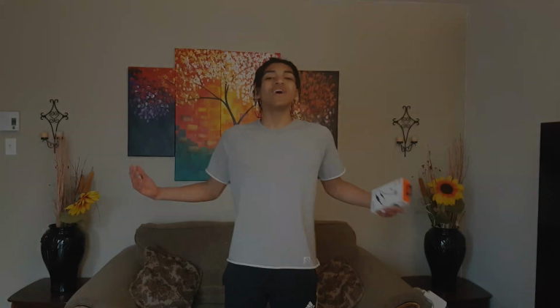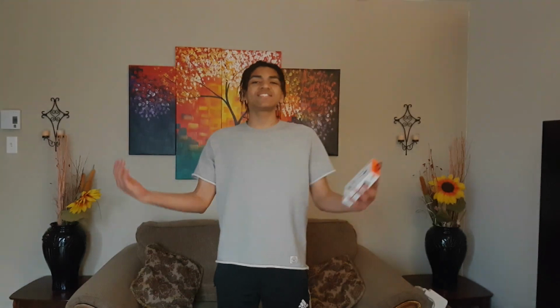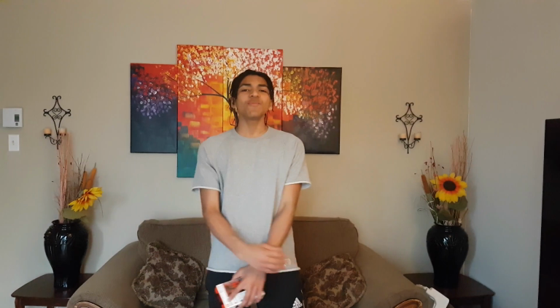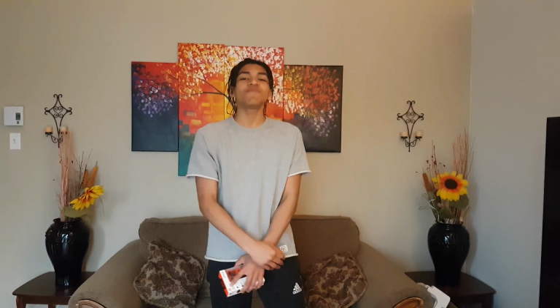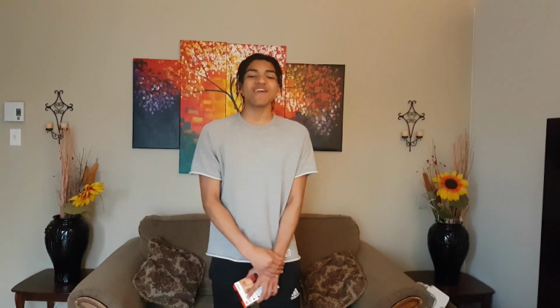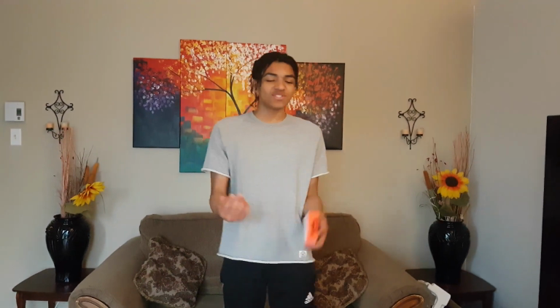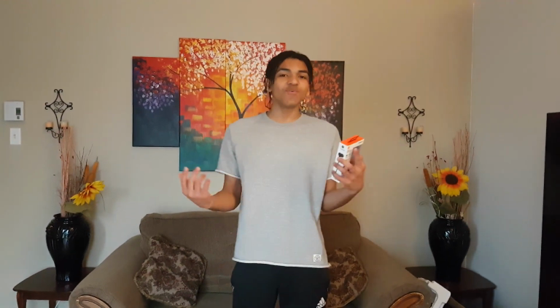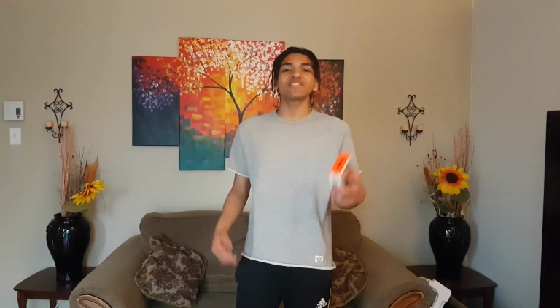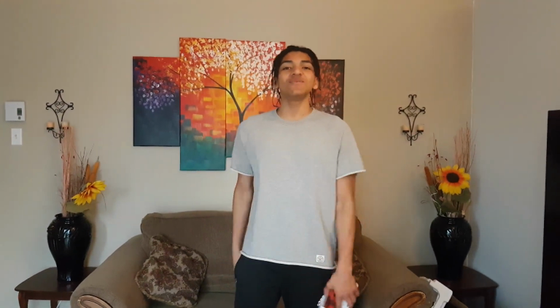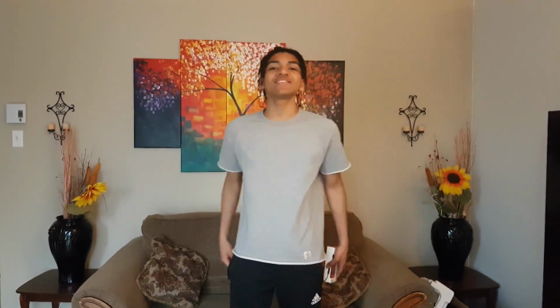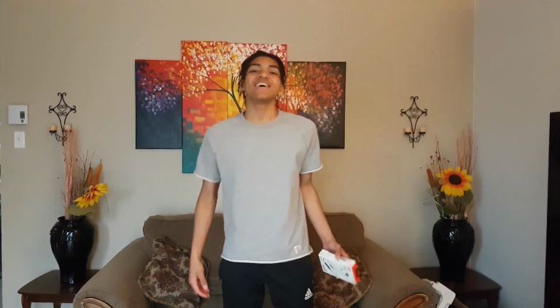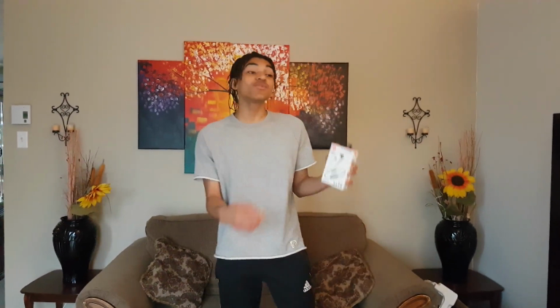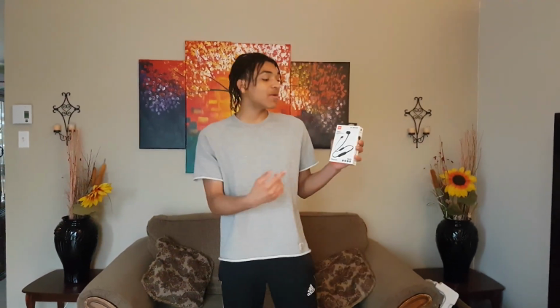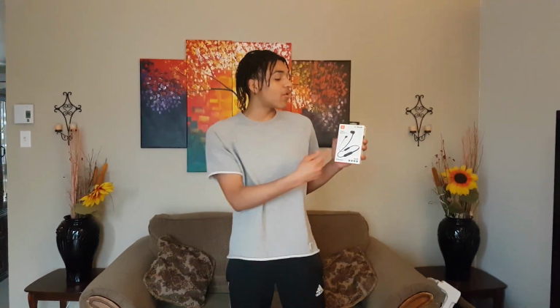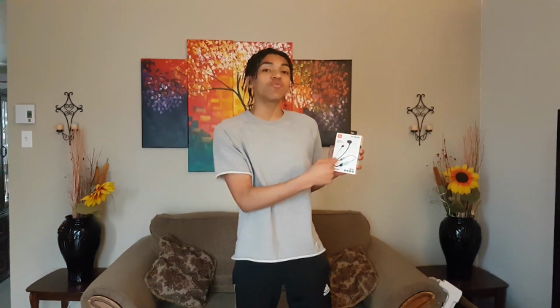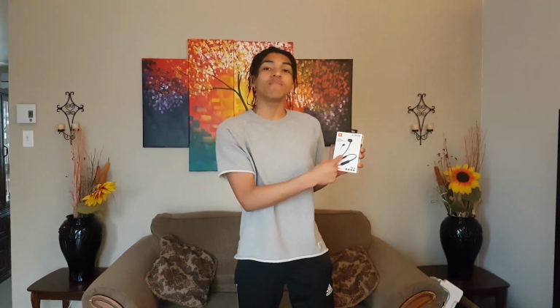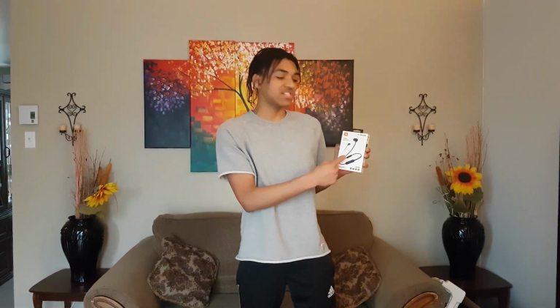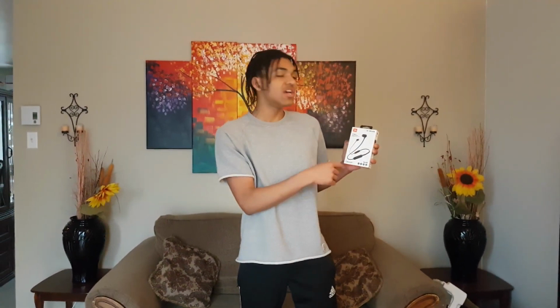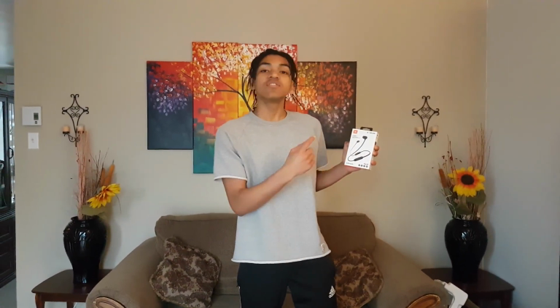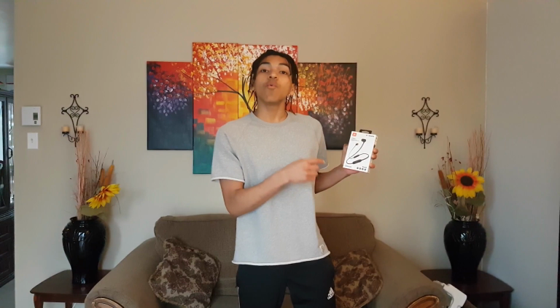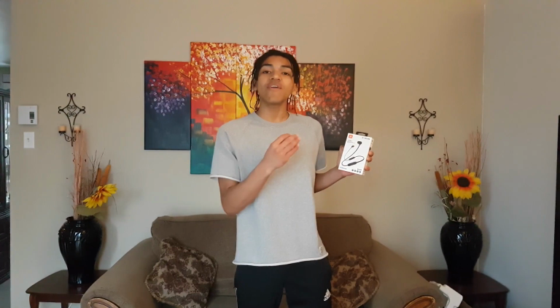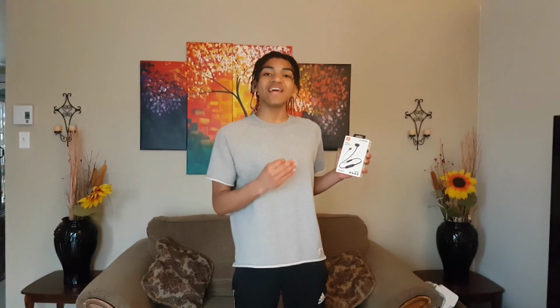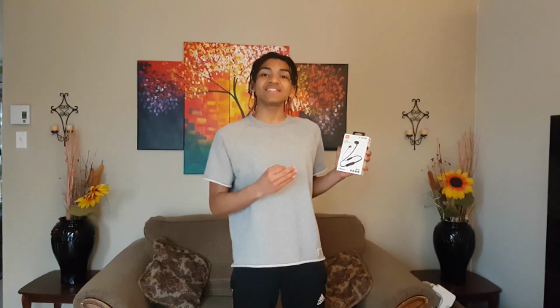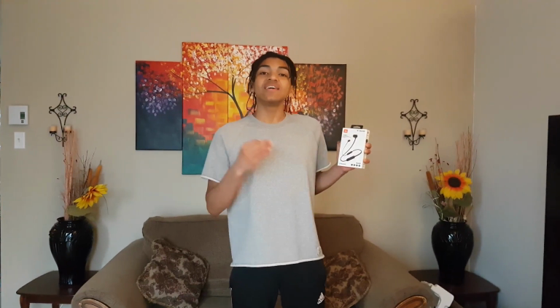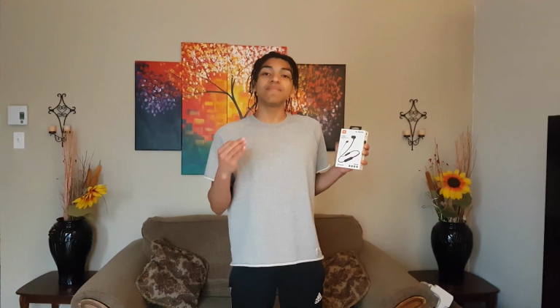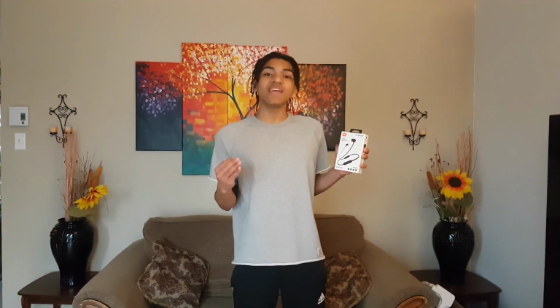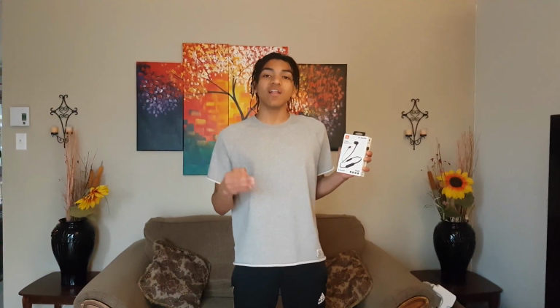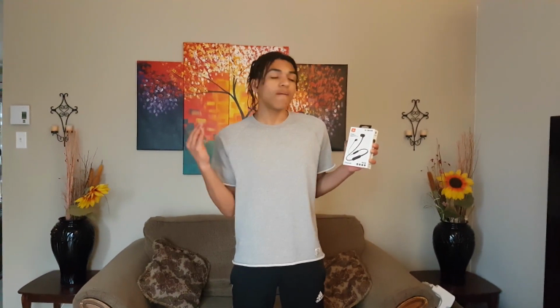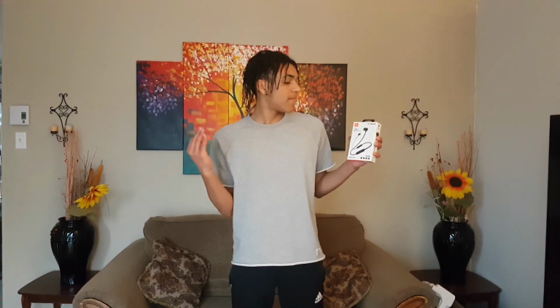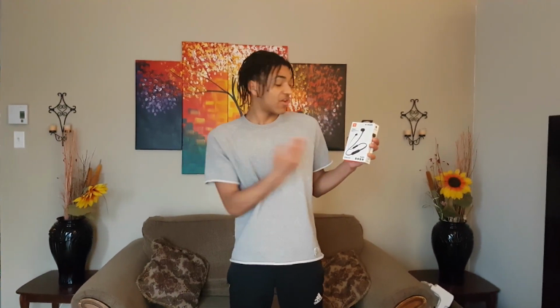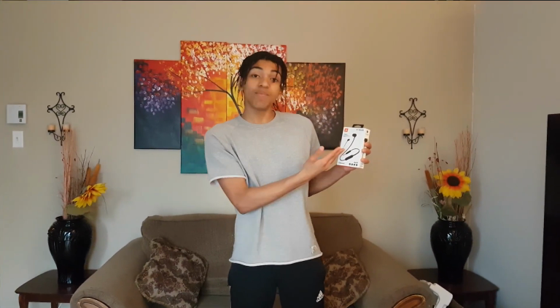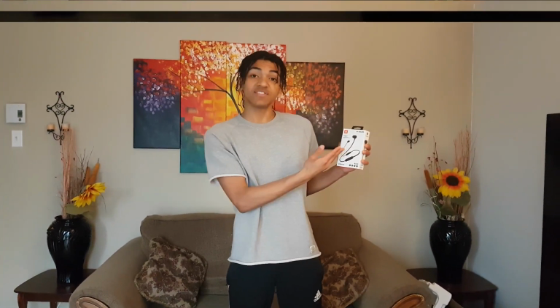What's up YouTube fam, it's your boy José Luis and today we're going to unbox the wireless GPL earpods.